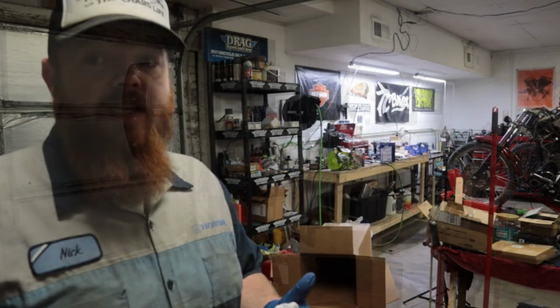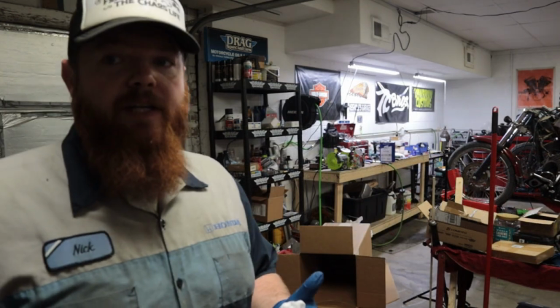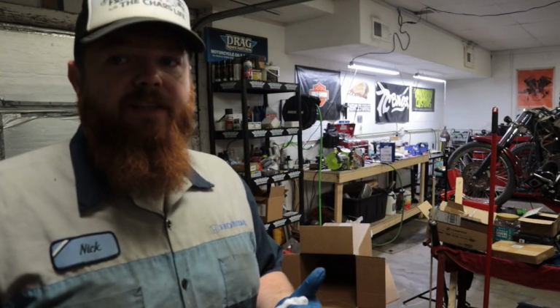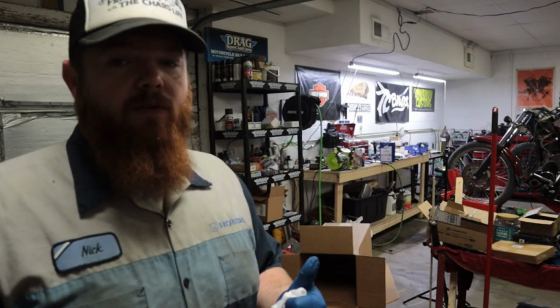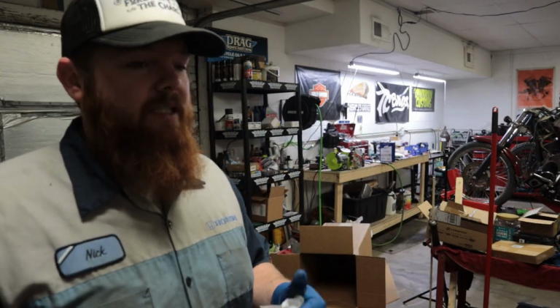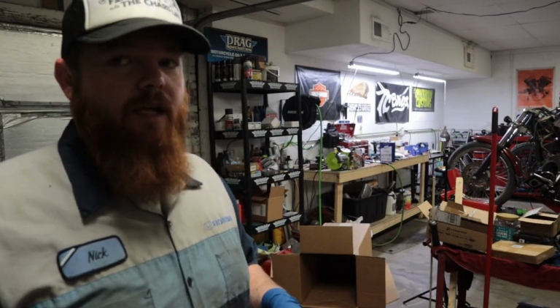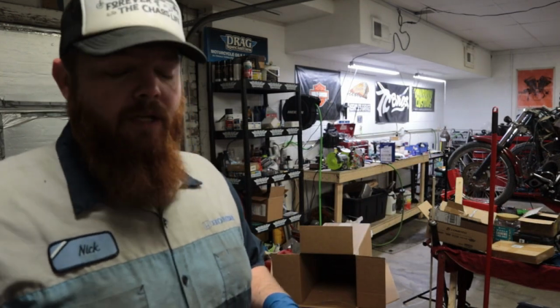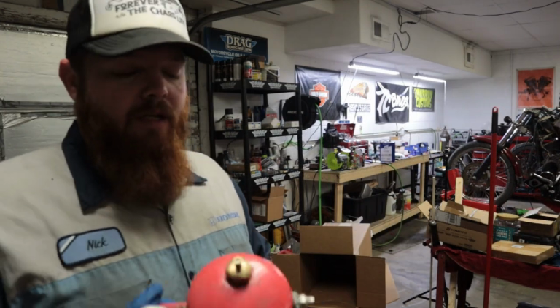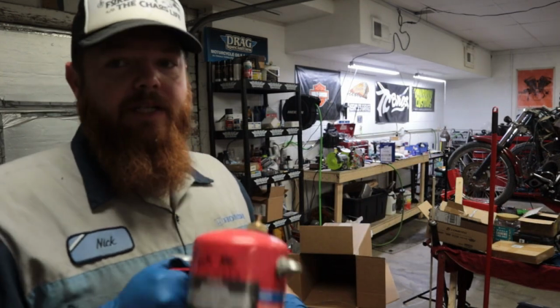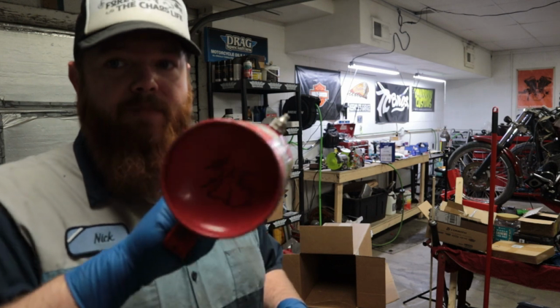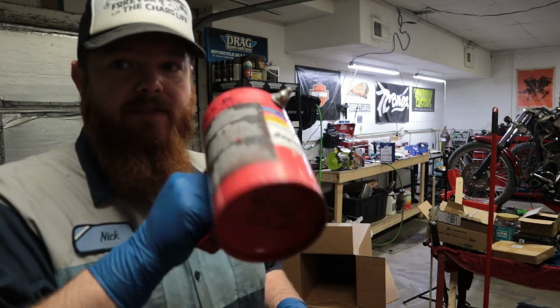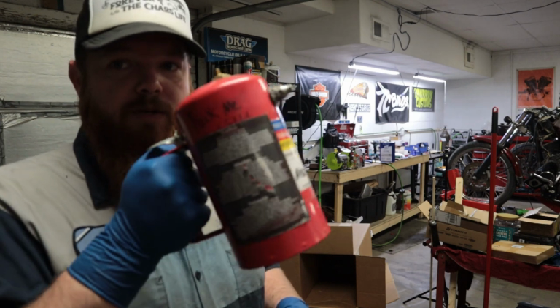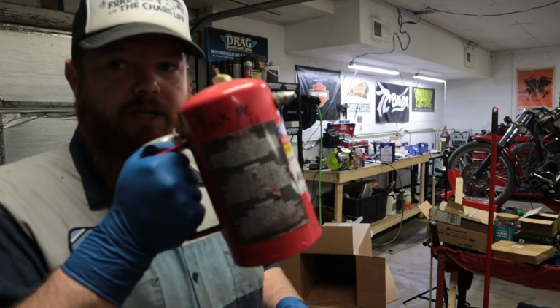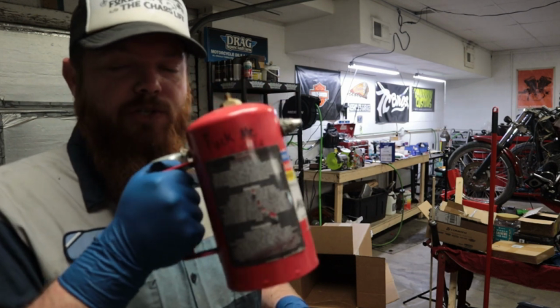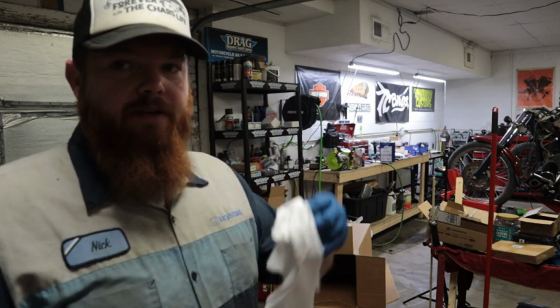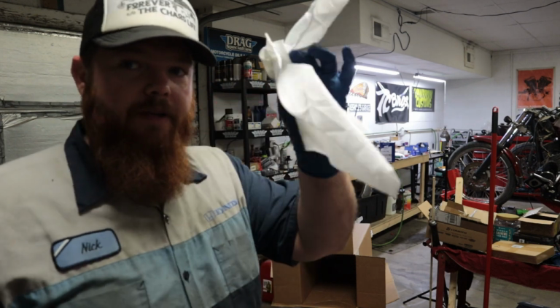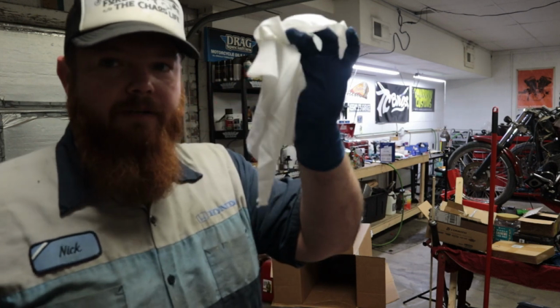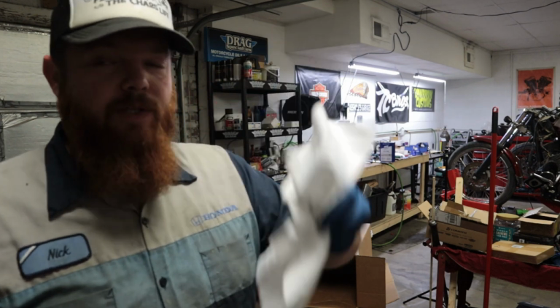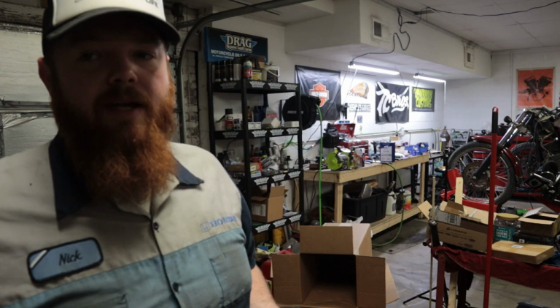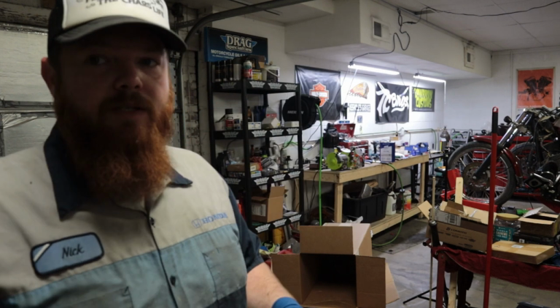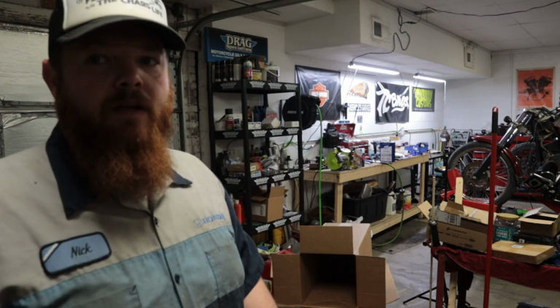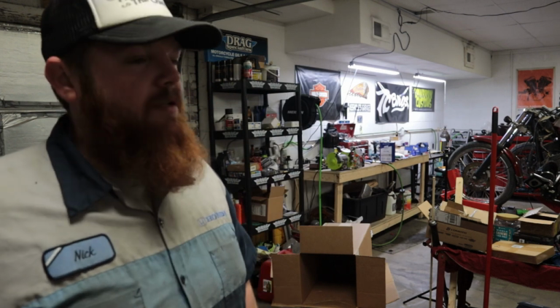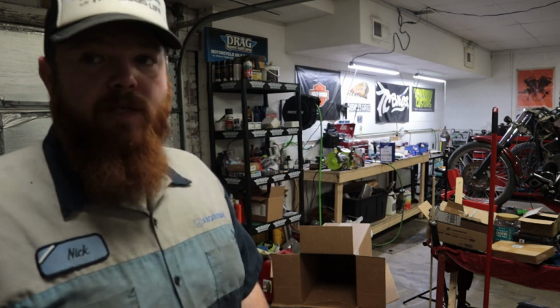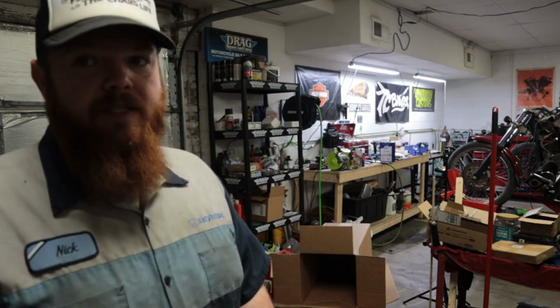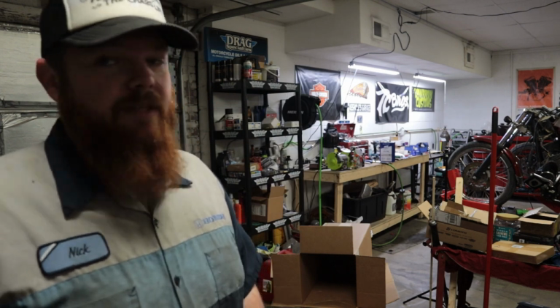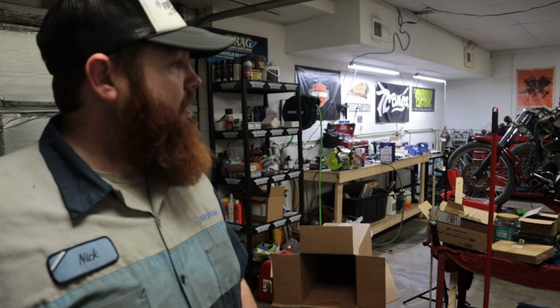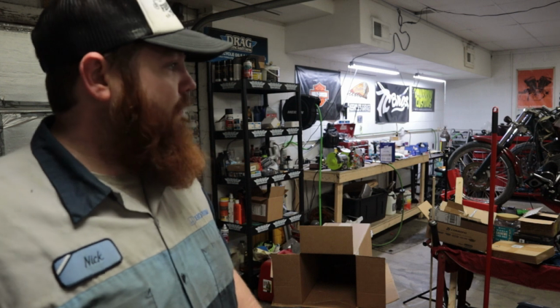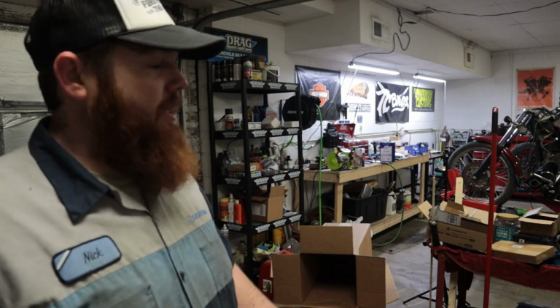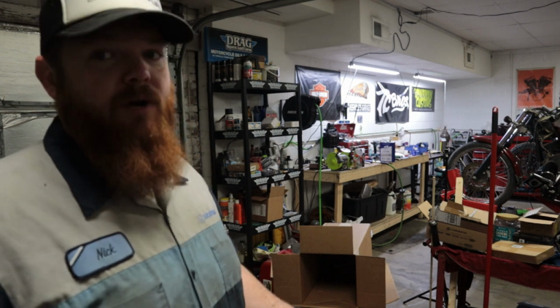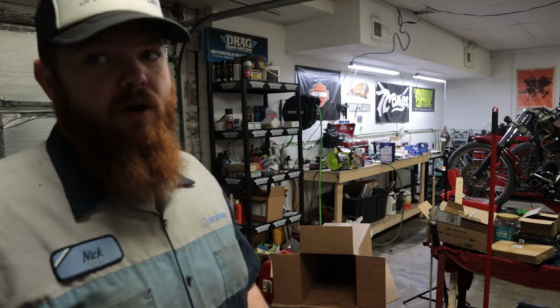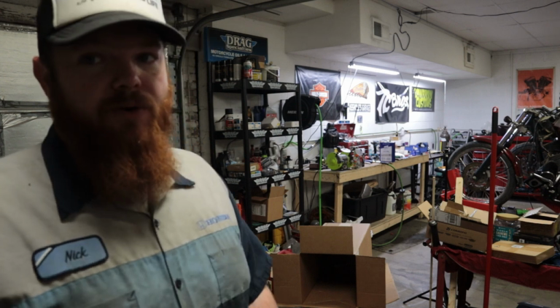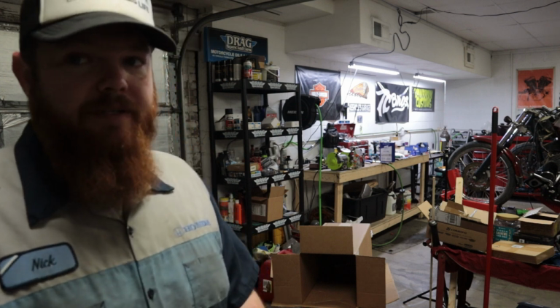Now that I've got that all cleaned up, I'm going to take some acetone in my SureShot and a clean rag and just de-grease everything before I spray primer on this.